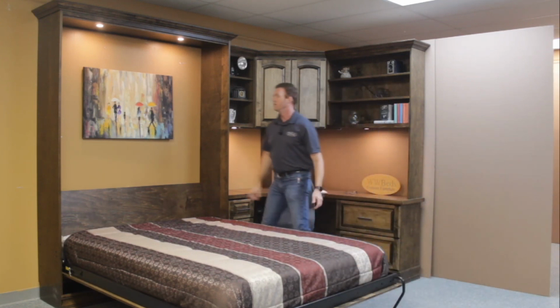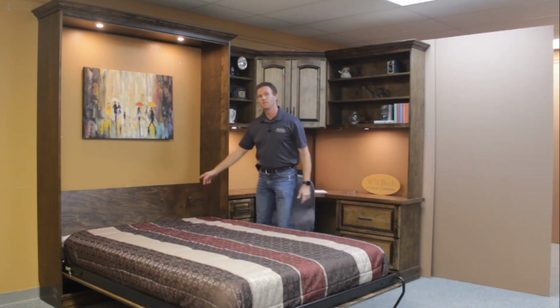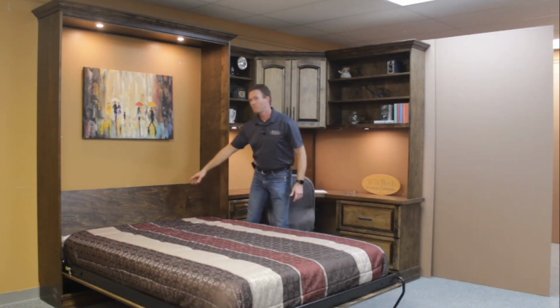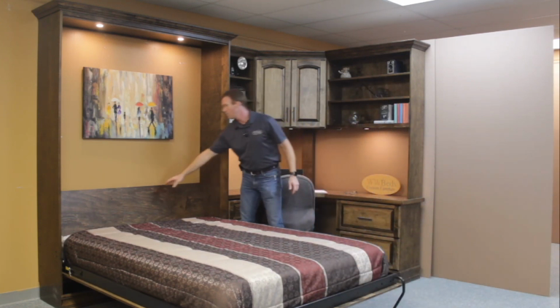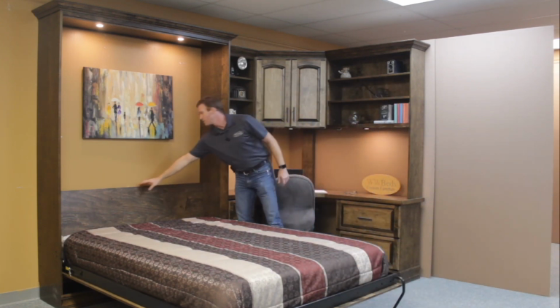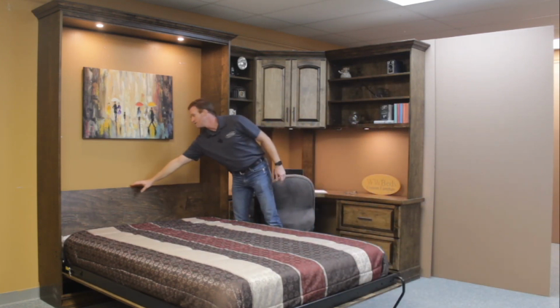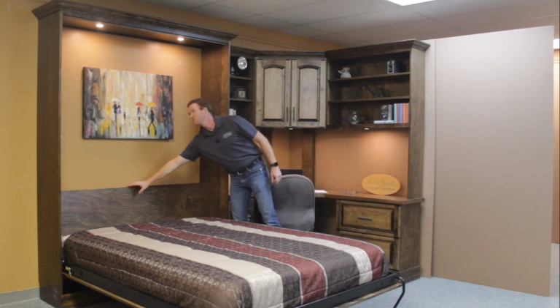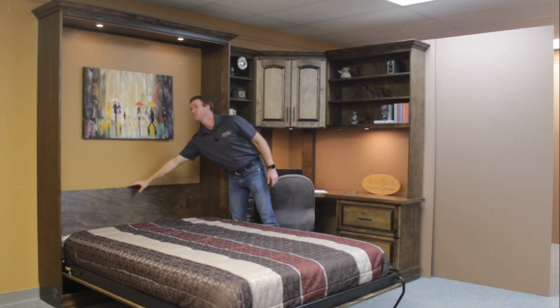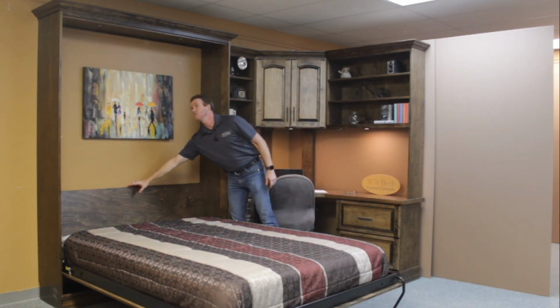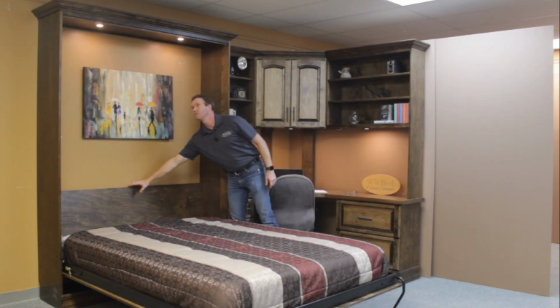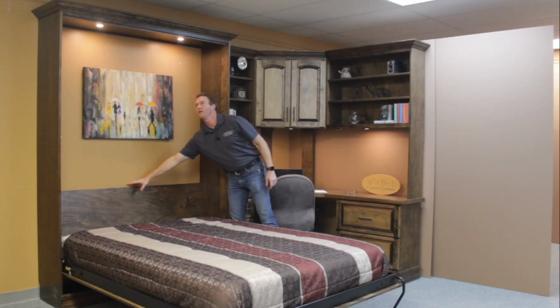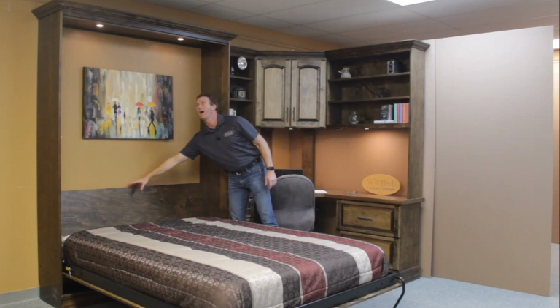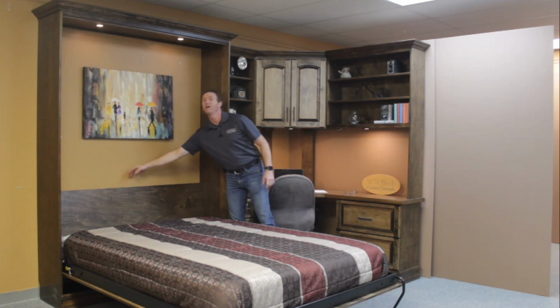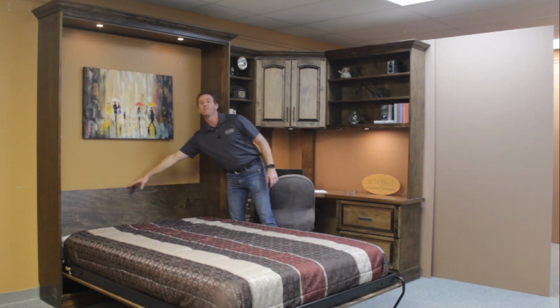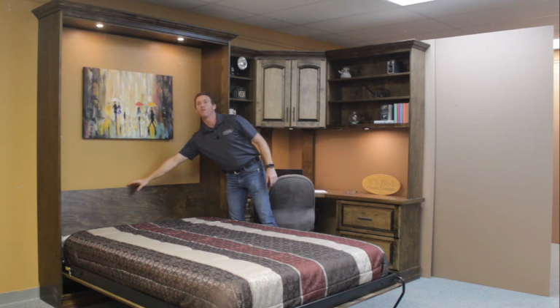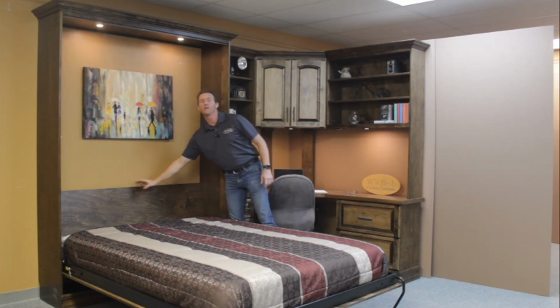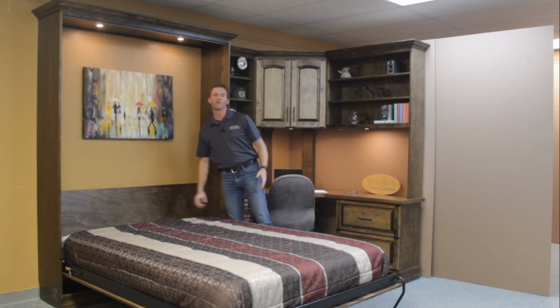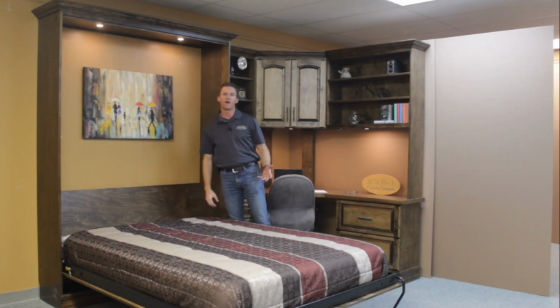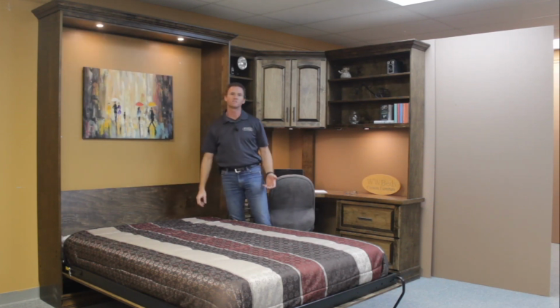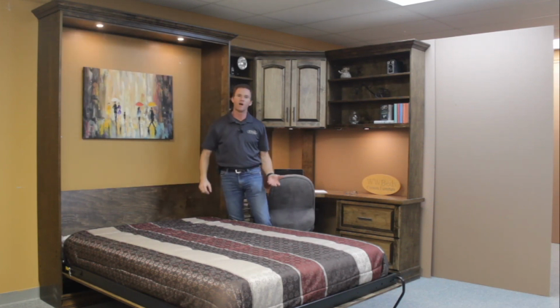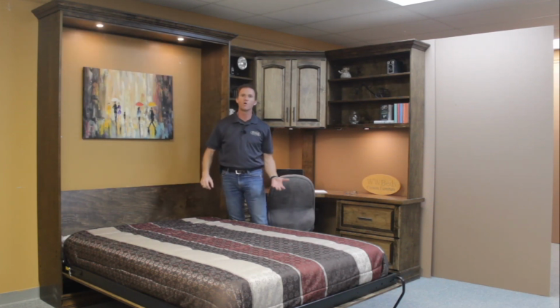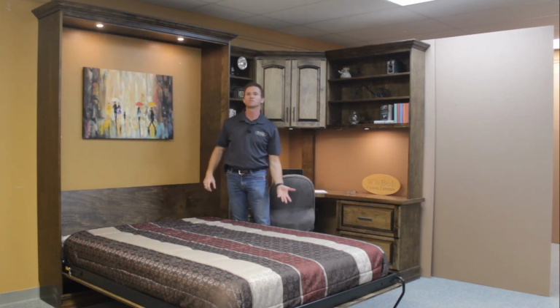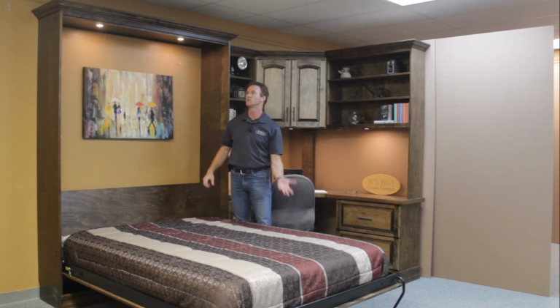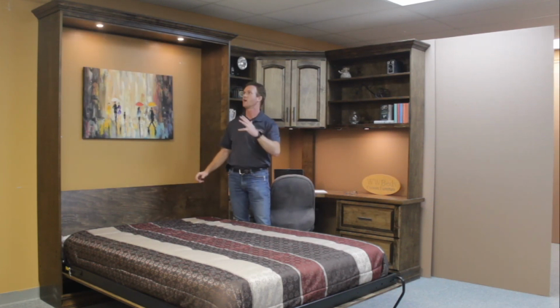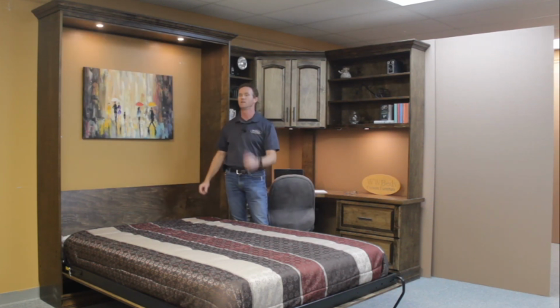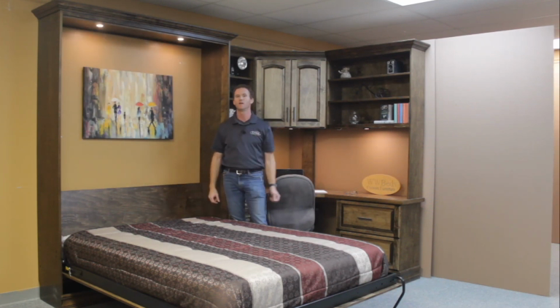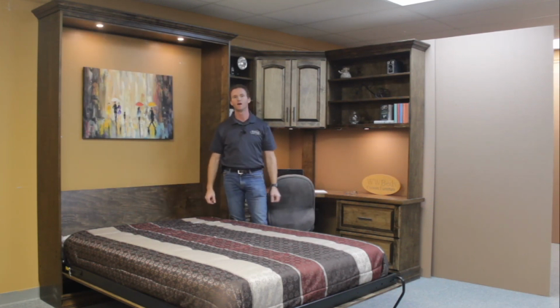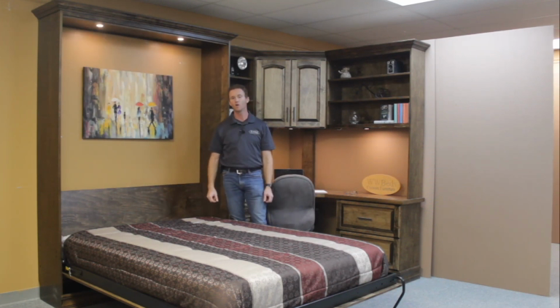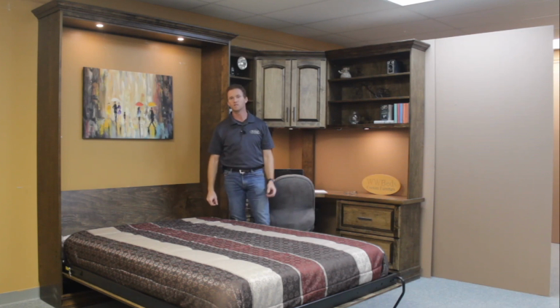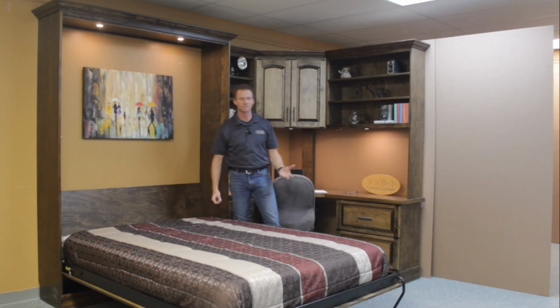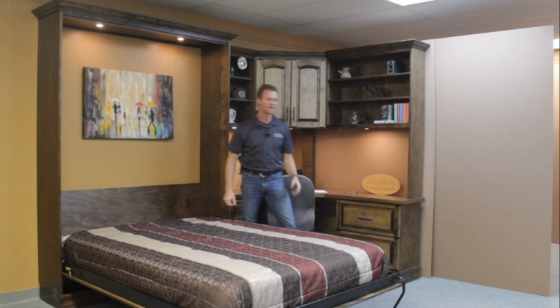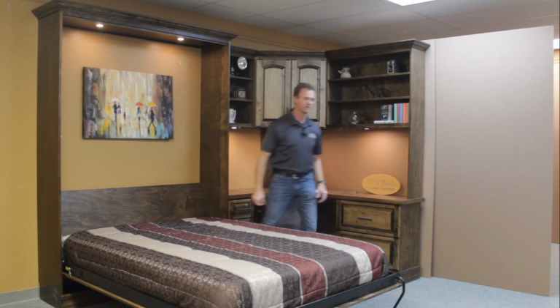On the headboard here we have a three-stage touch dimmer, so you have low, medium, high and then off again on the lights. It also shuts it off in the closed position as a safety feature.